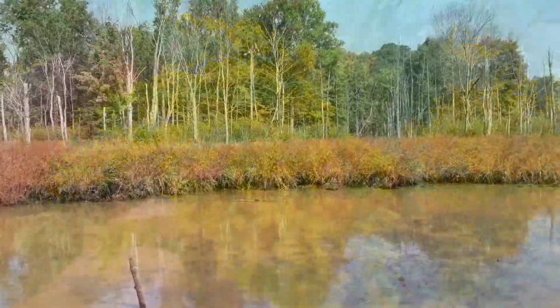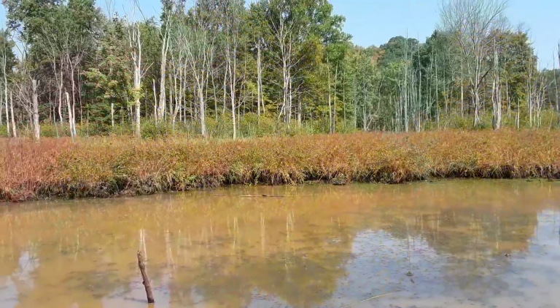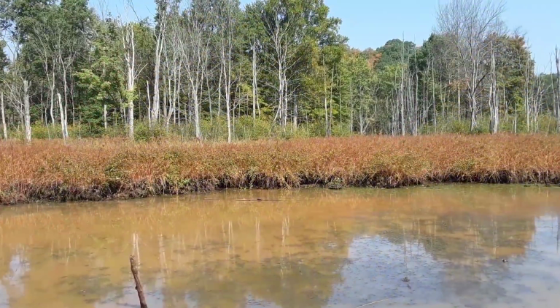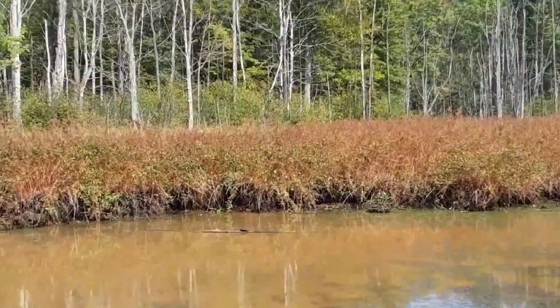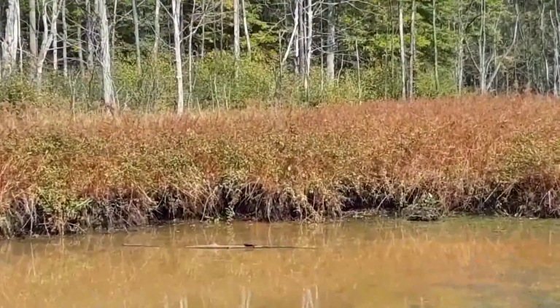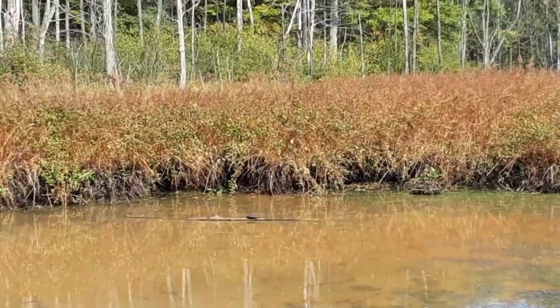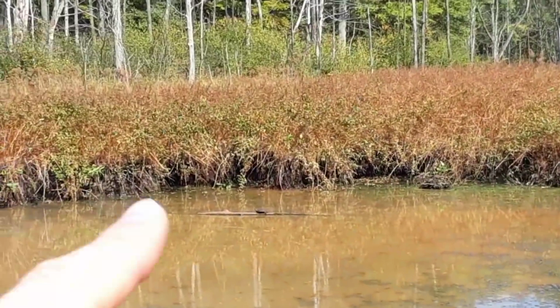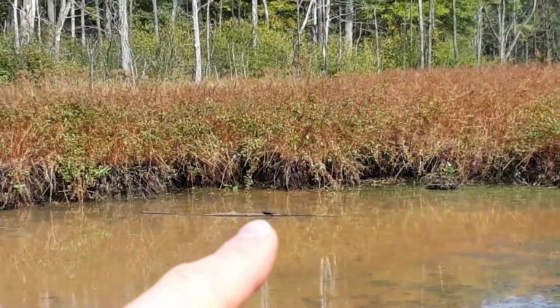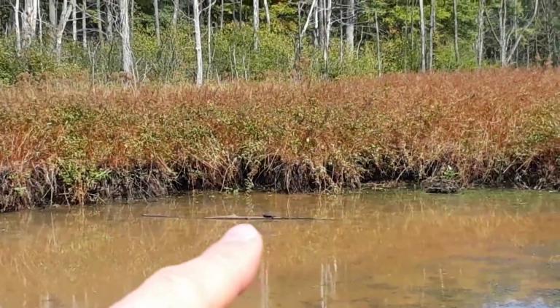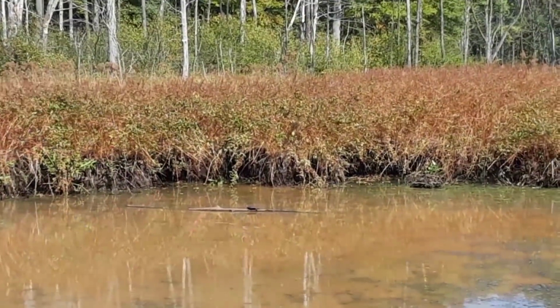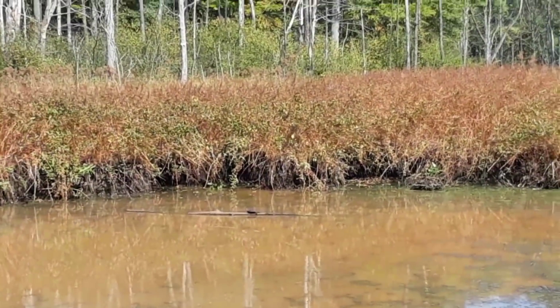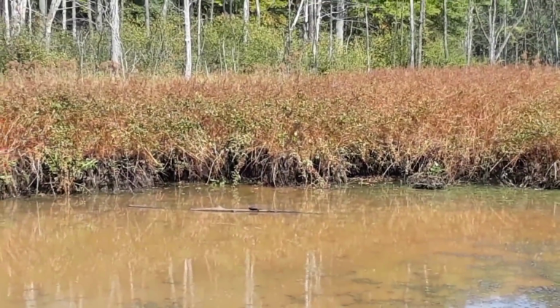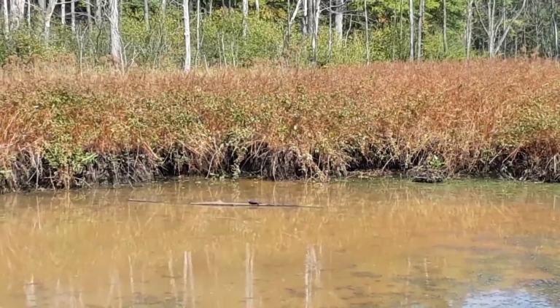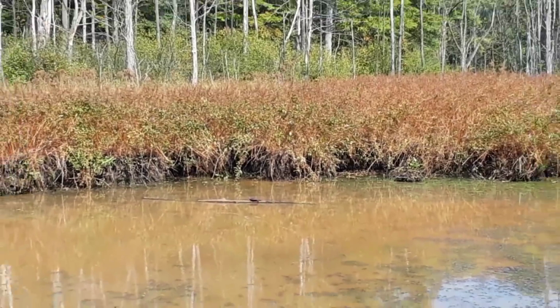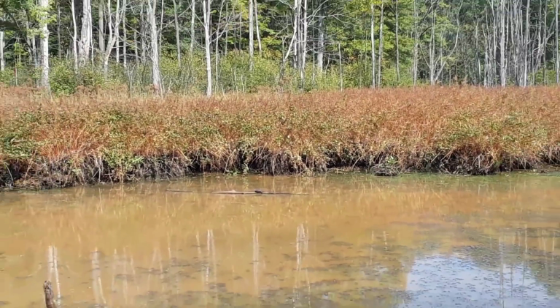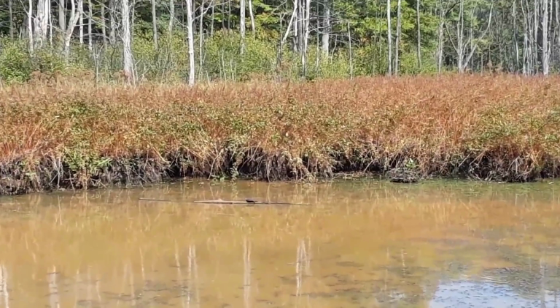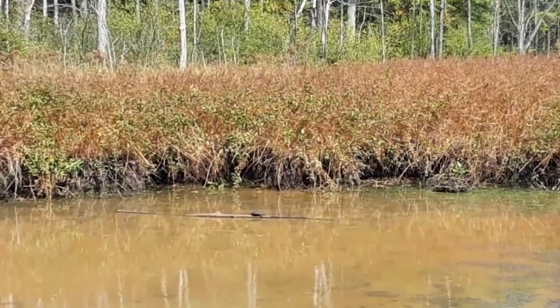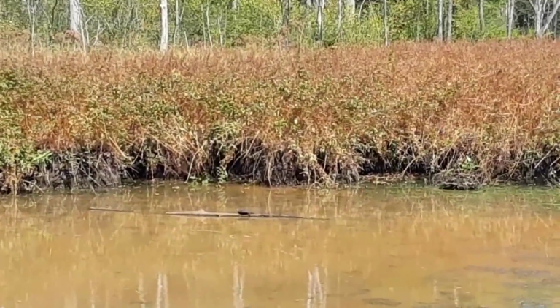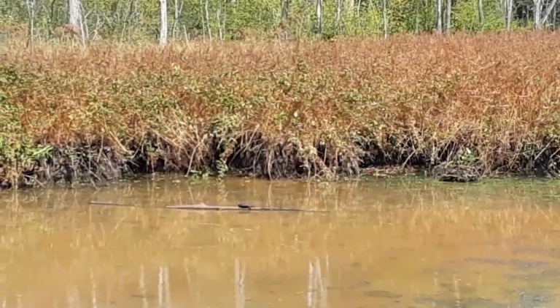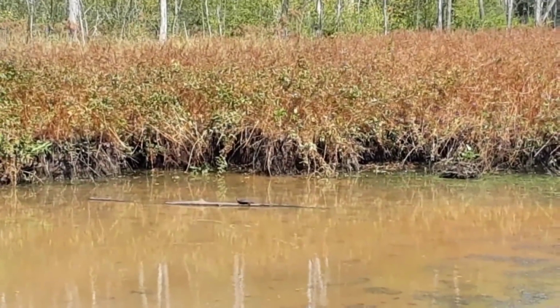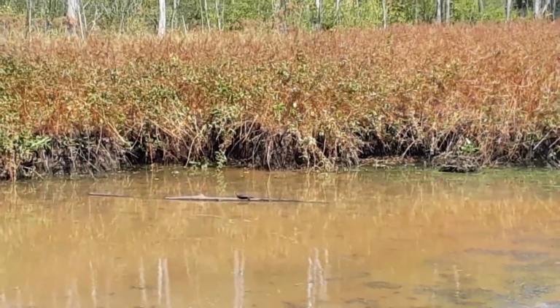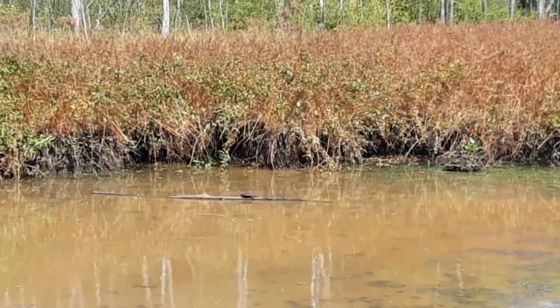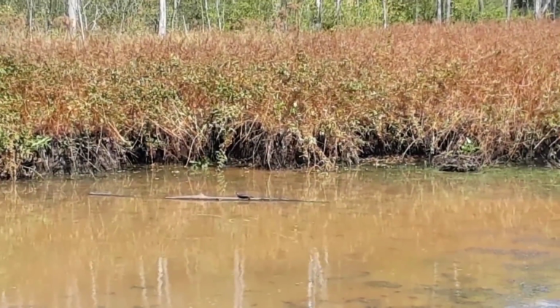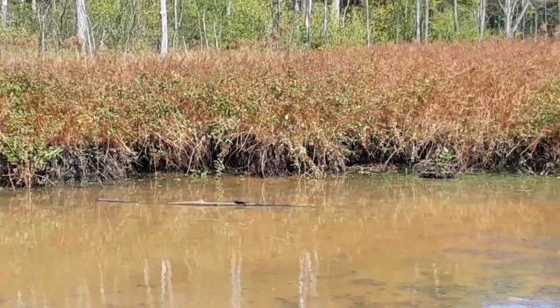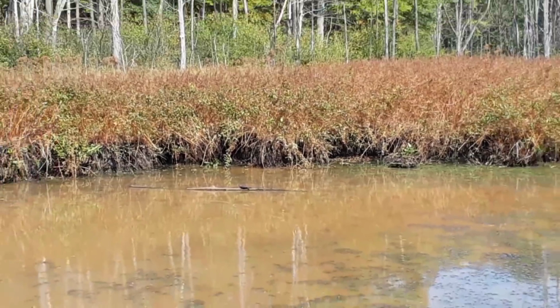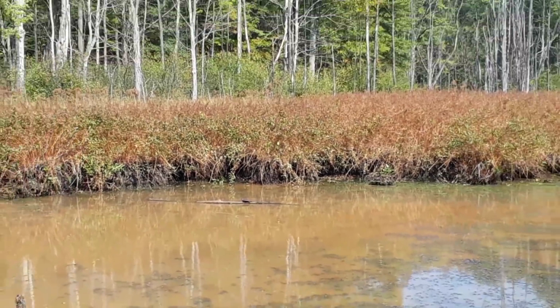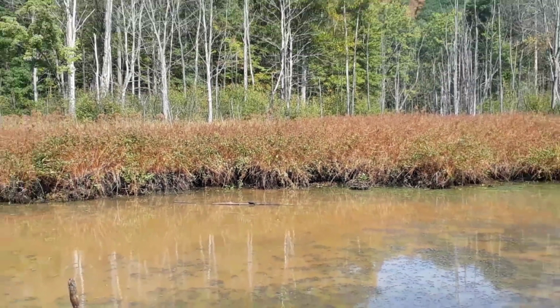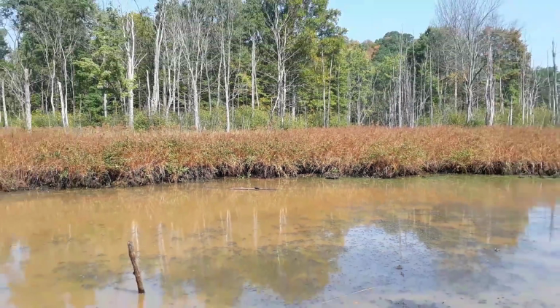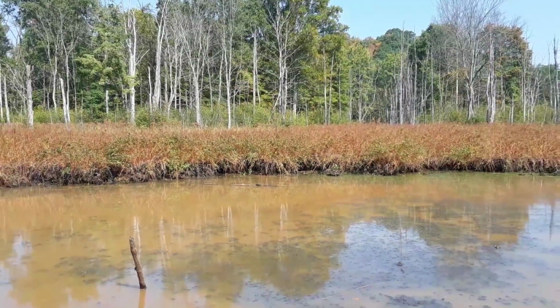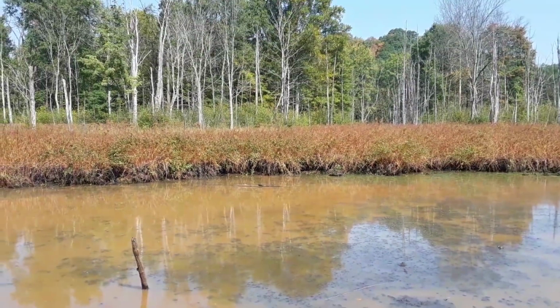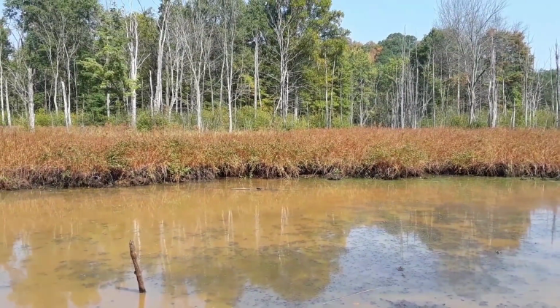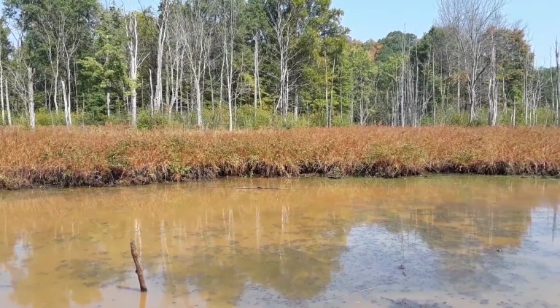Way out there basking on a log is a painted turtle — a common reptile in Ohio that you do see at wetlands. I'm going to get us a closer look and see if we can pick up on any of the color on its body, which gives it the name painted turtle.